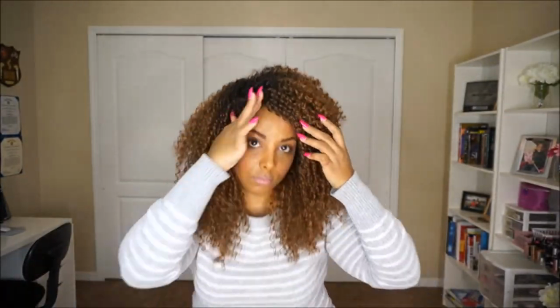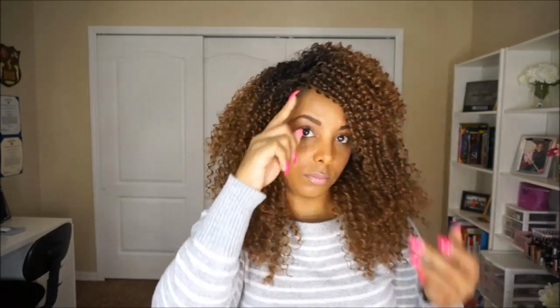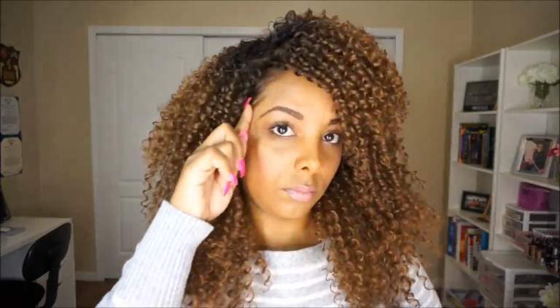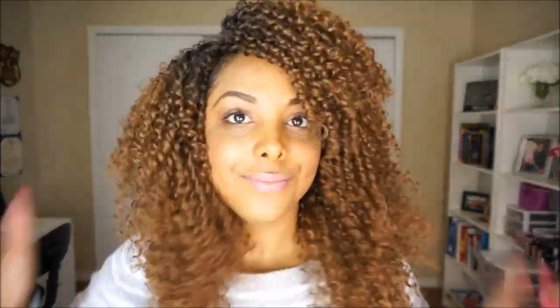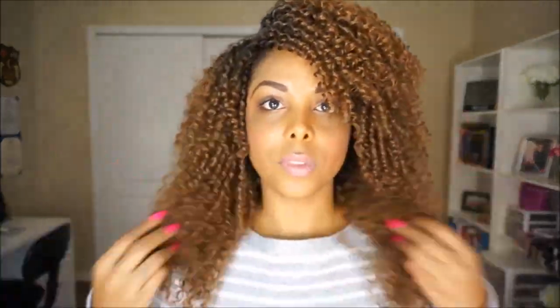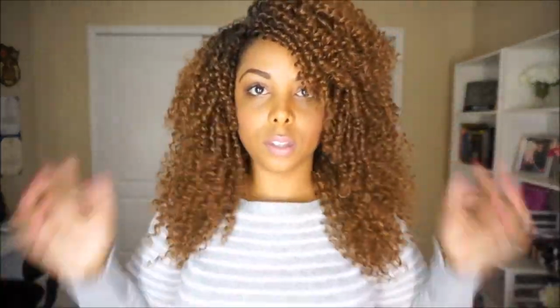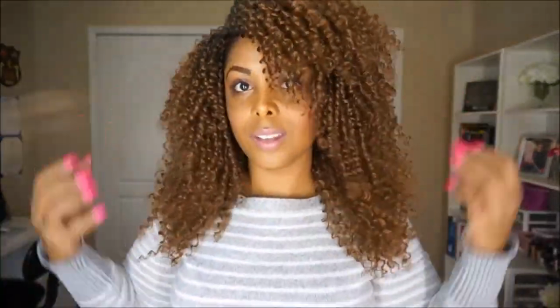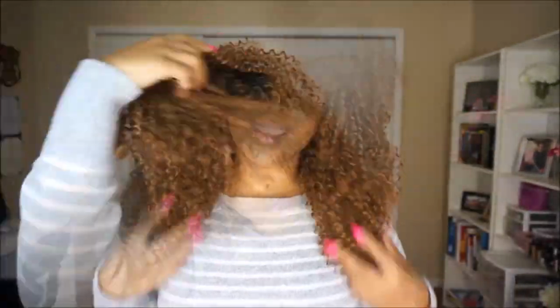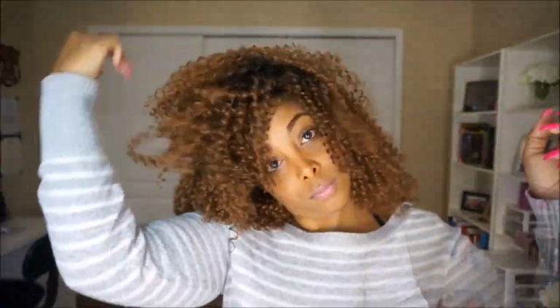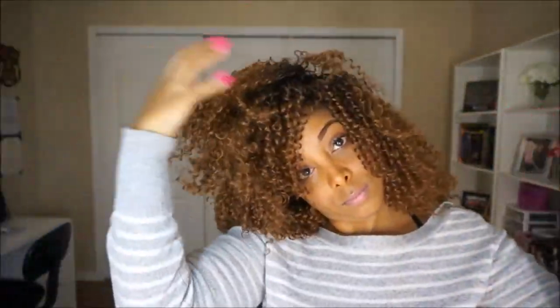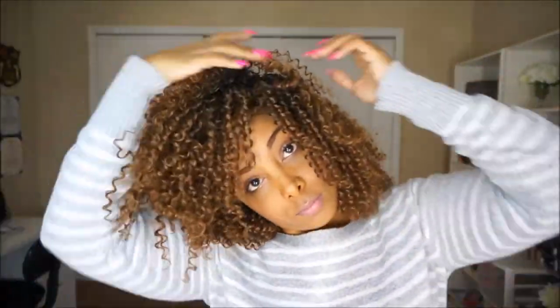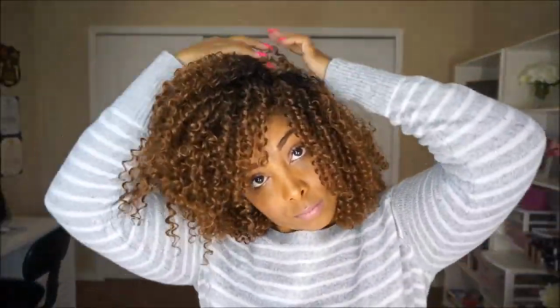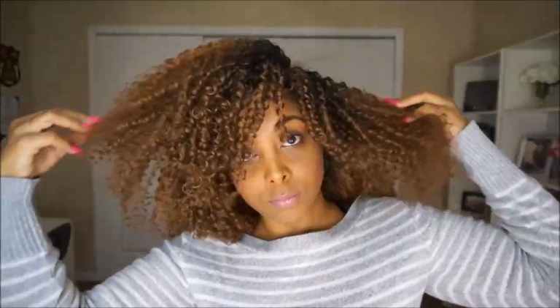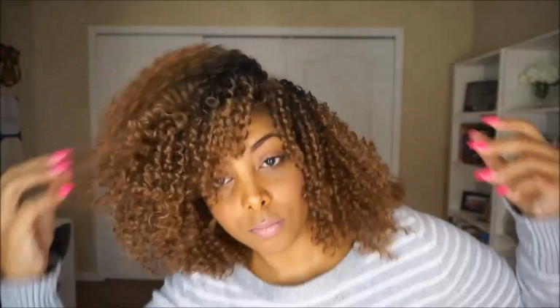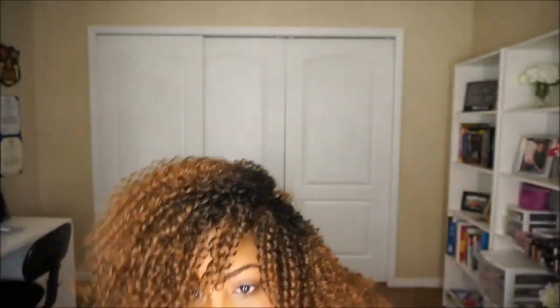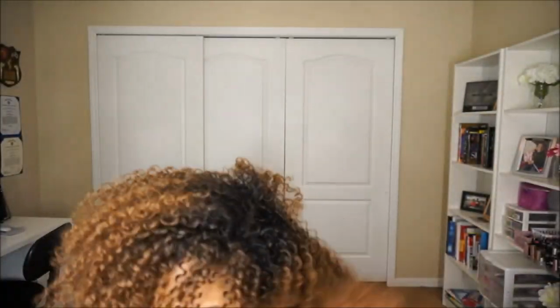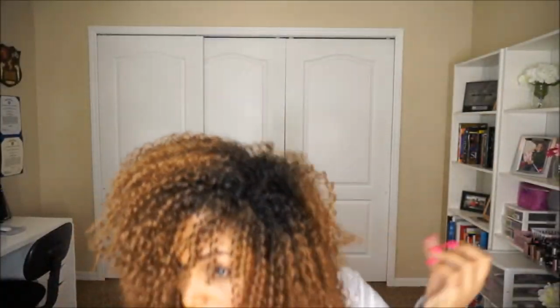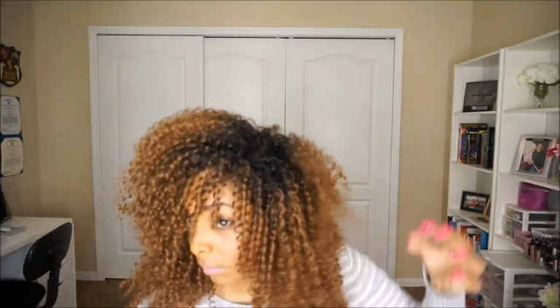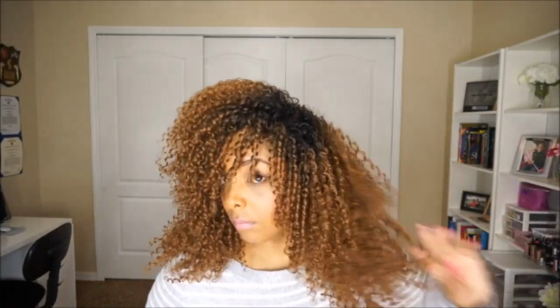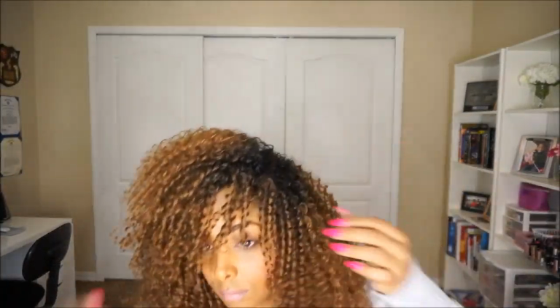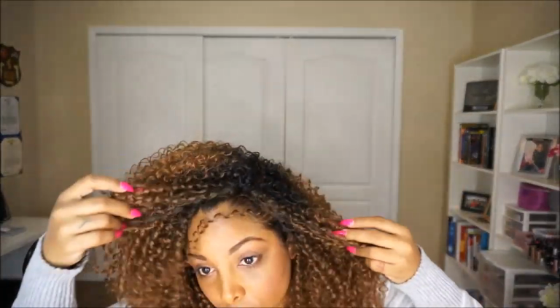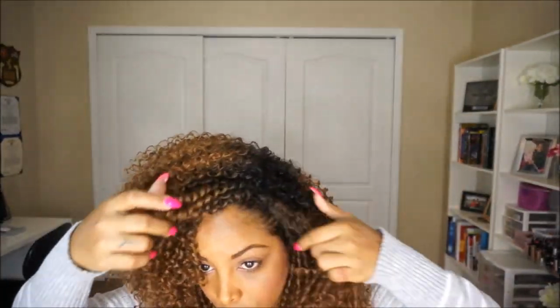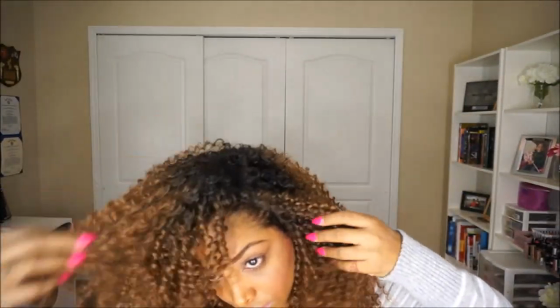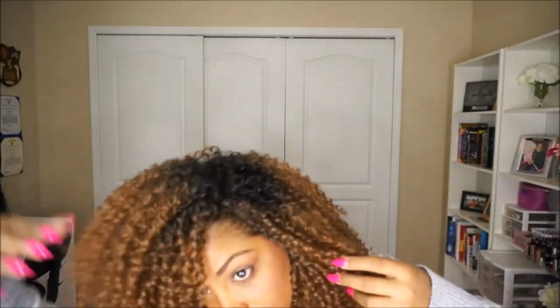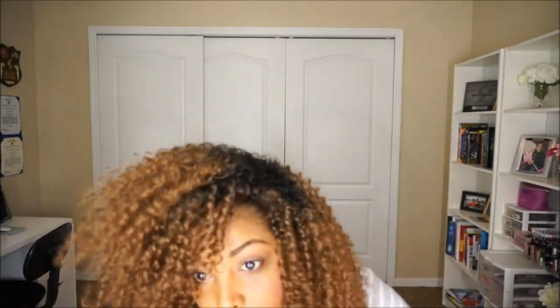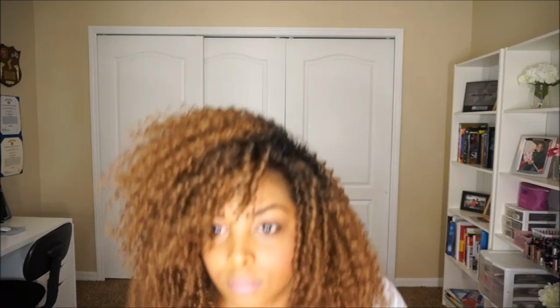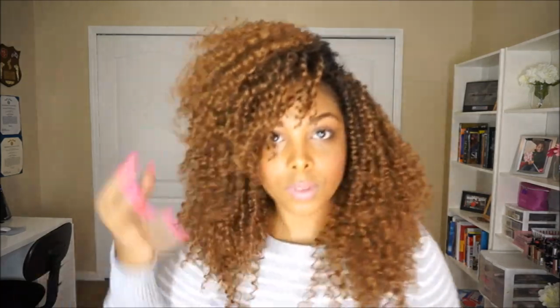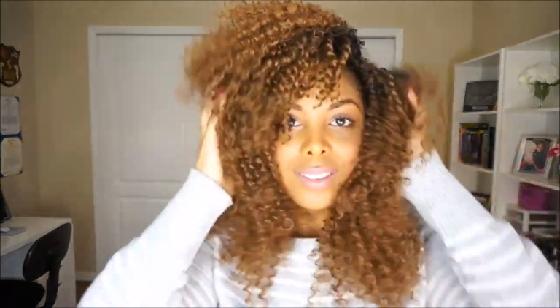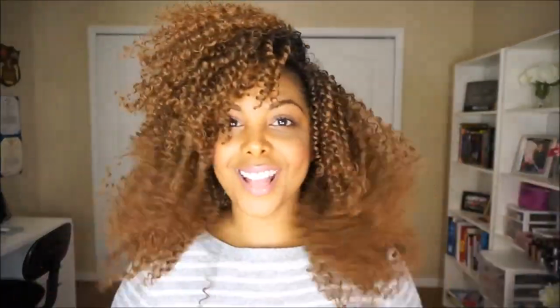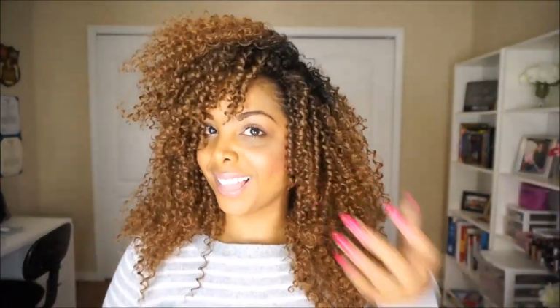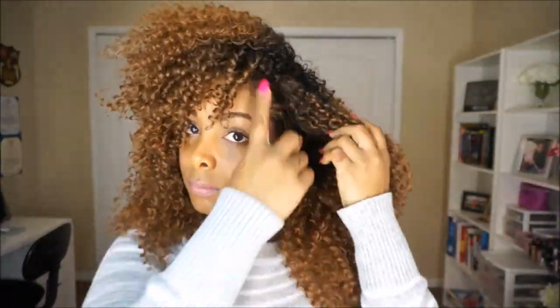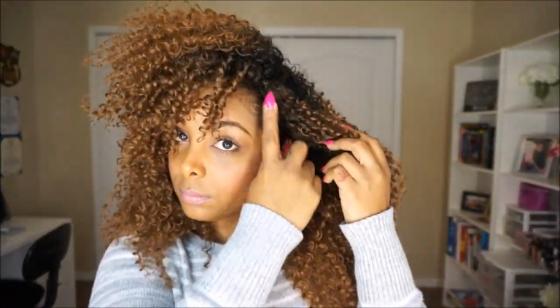You want to tackle those edges so it looks as seamless as possible. You can repeat on the other side — just smooth the curls down into place, slick your edges down, and bam! You look fierce!